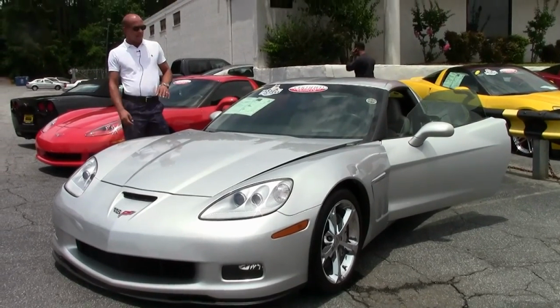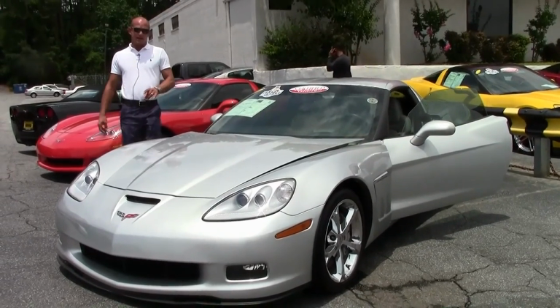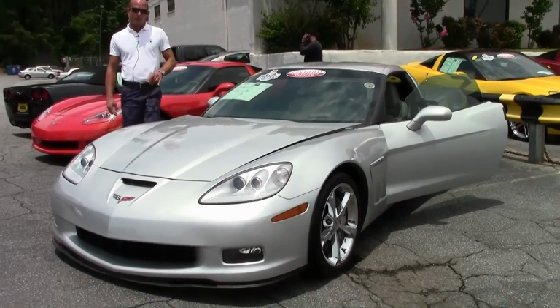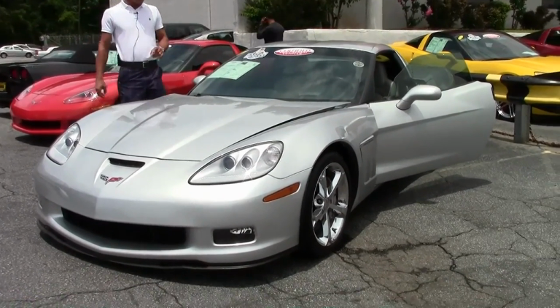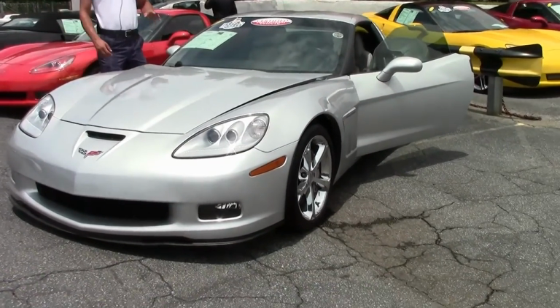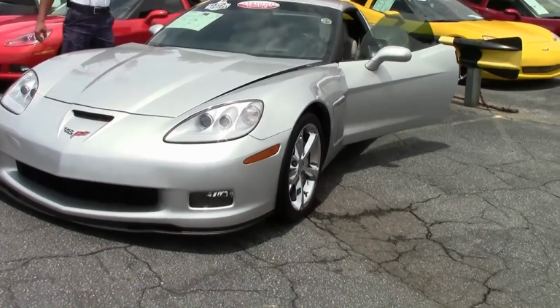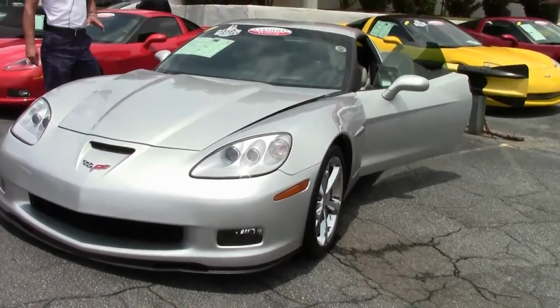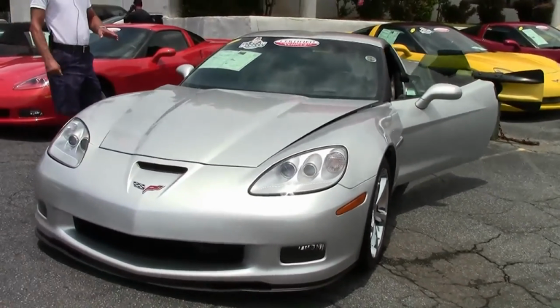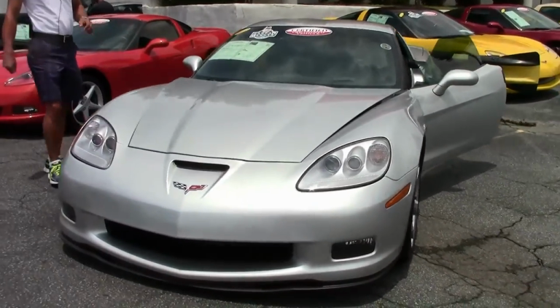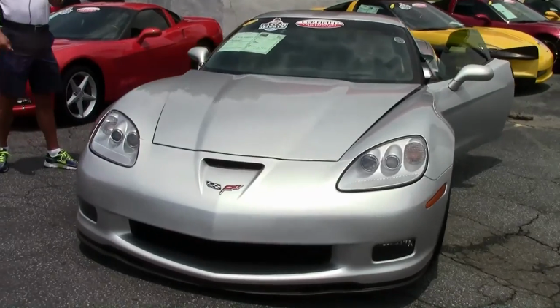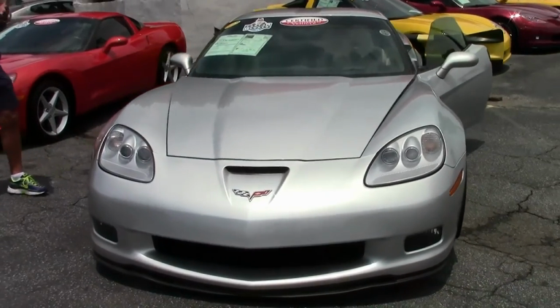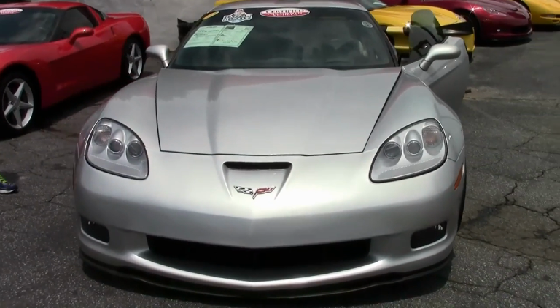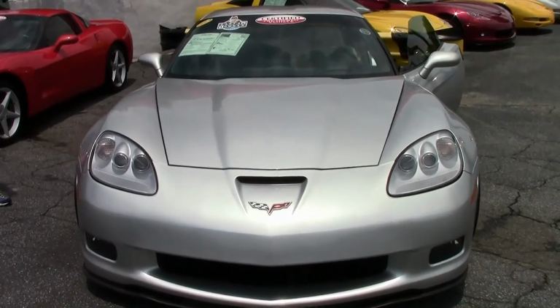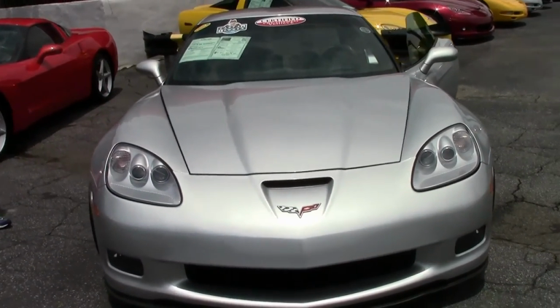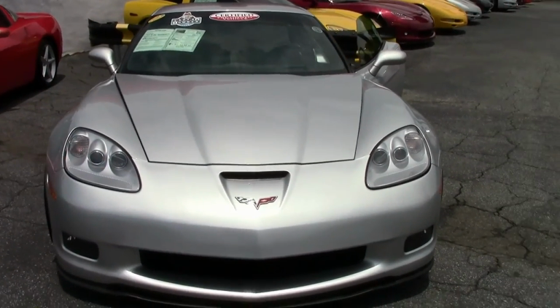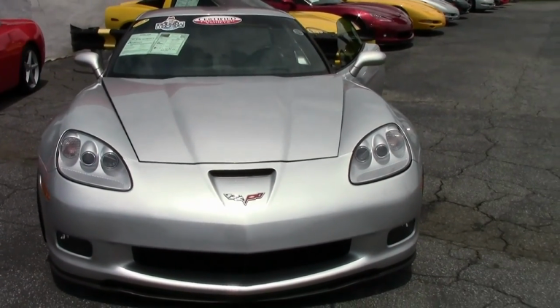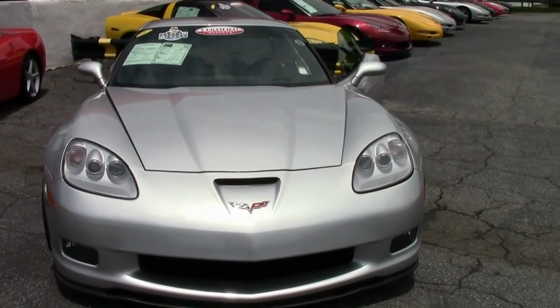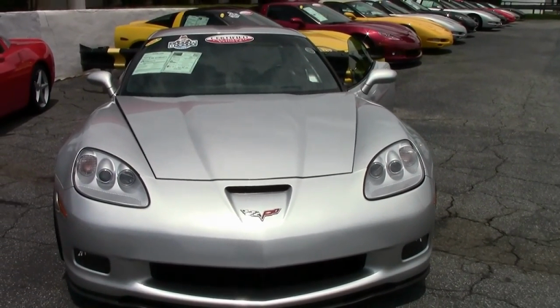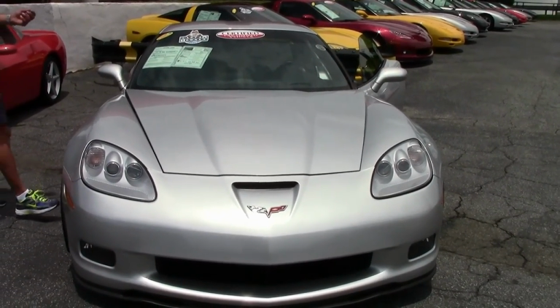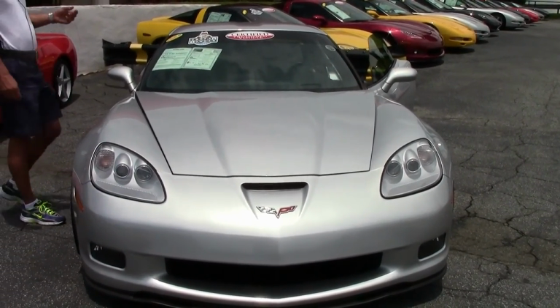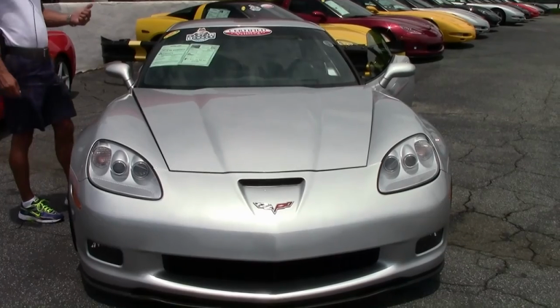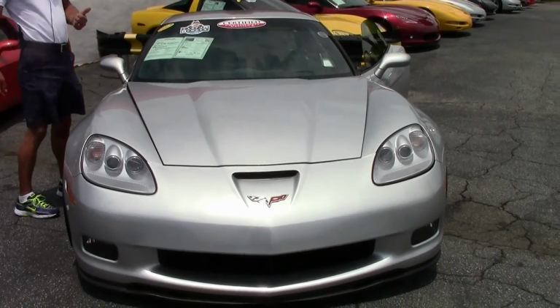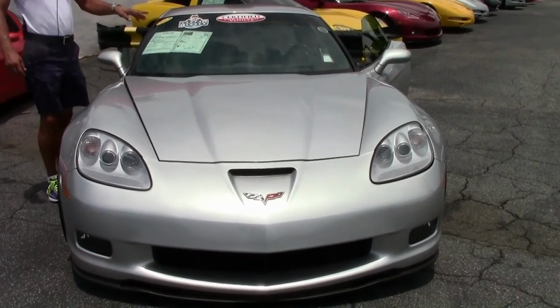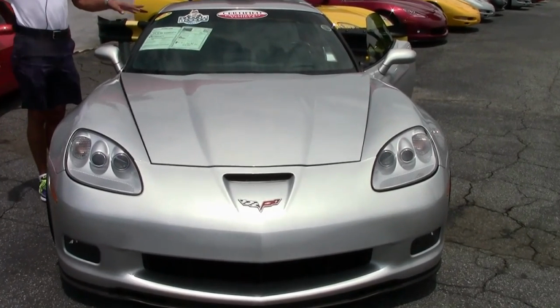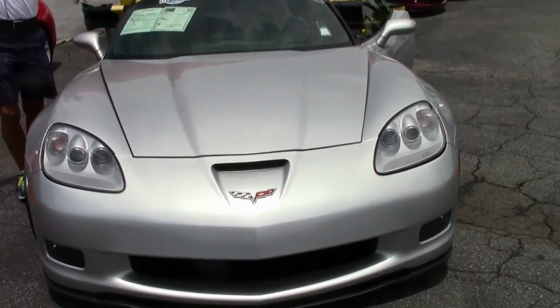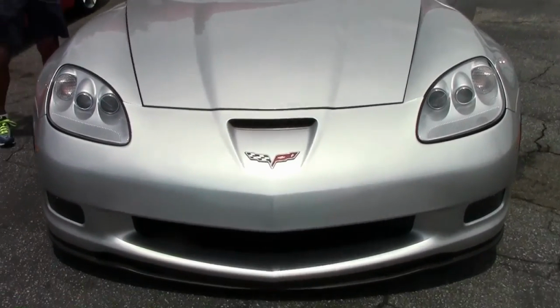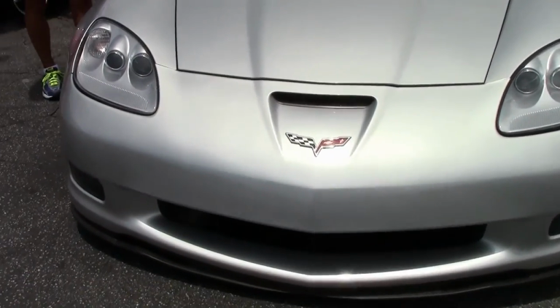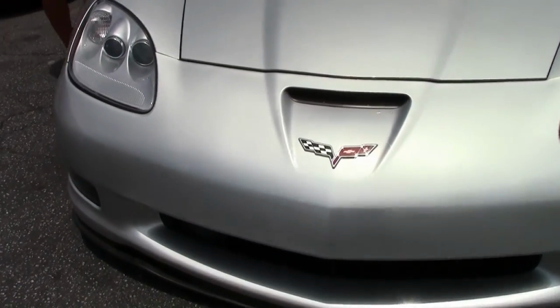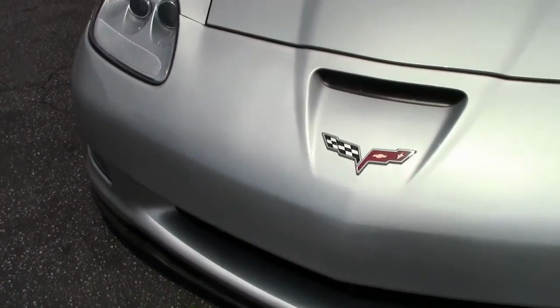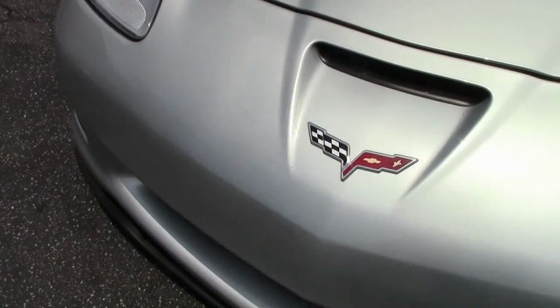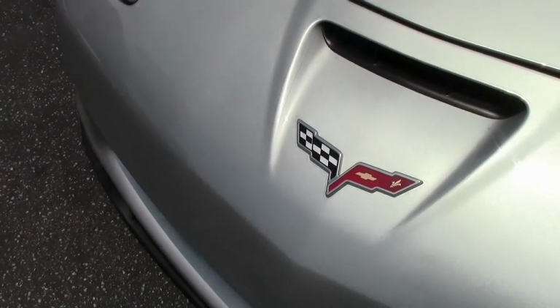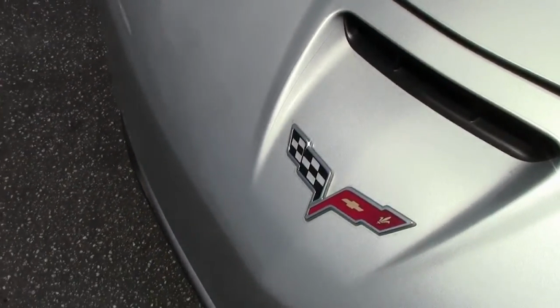This Grand Sport has only got 22,000 miles on it. It's a loaded car, as most of our cars are here at BioVet, which means it's got the 3LT package, heads up display, Bose, memory, and the chrome wheels.